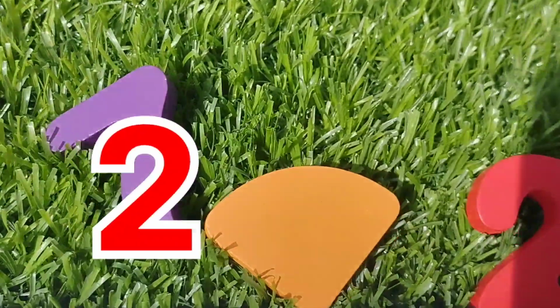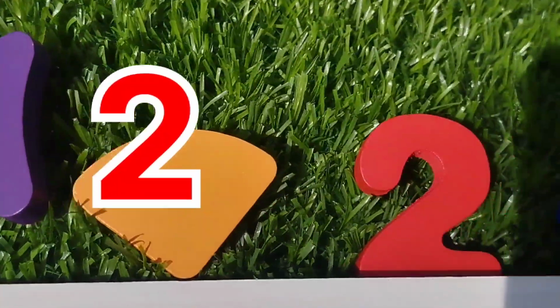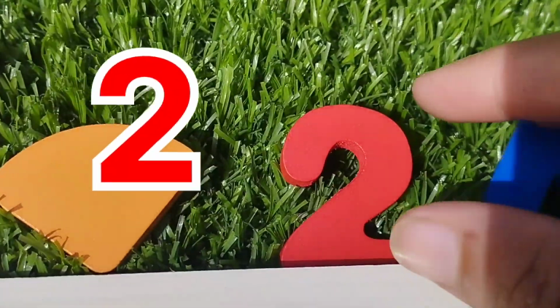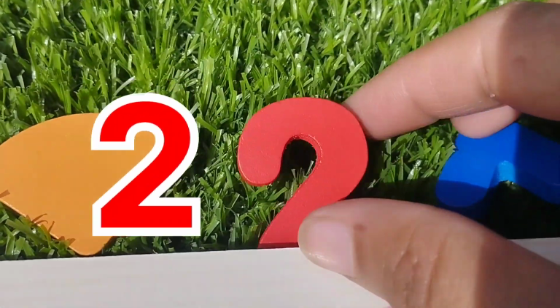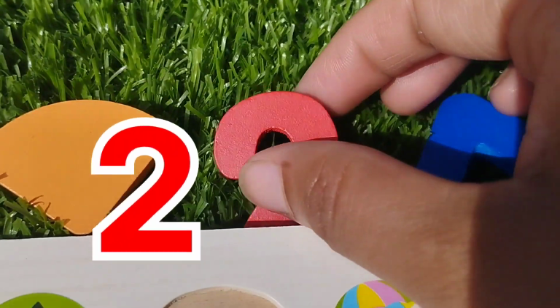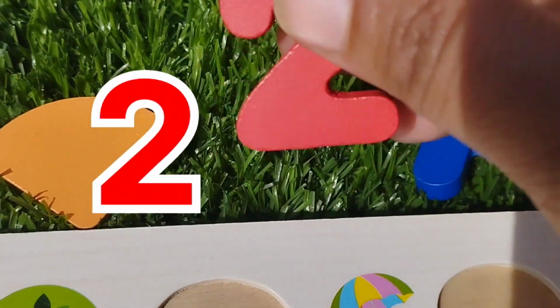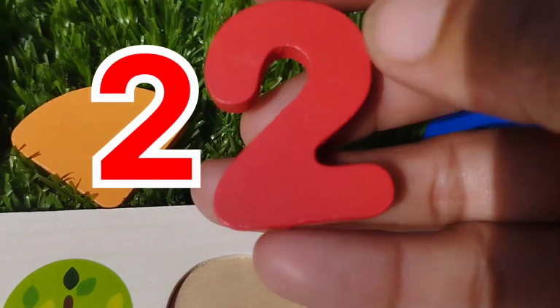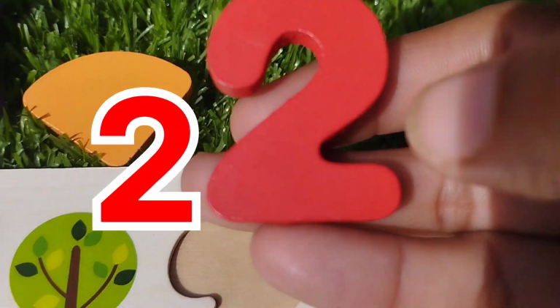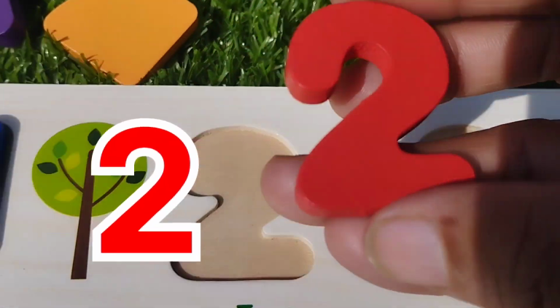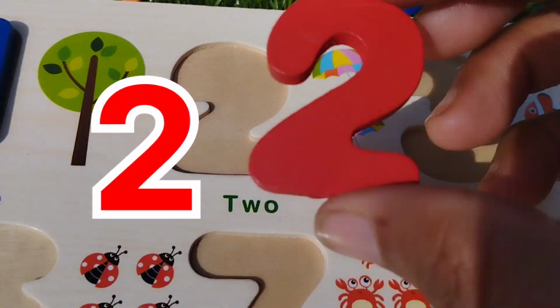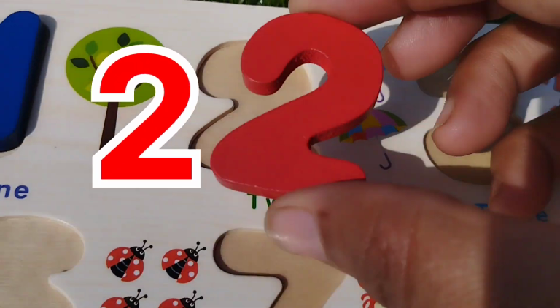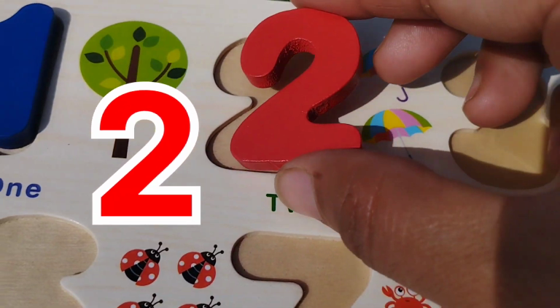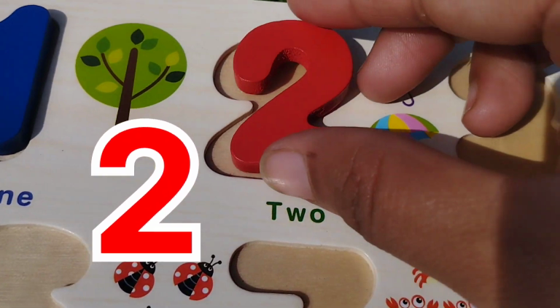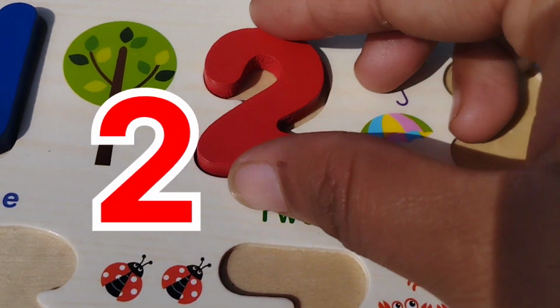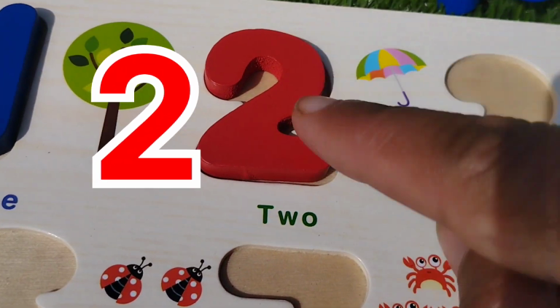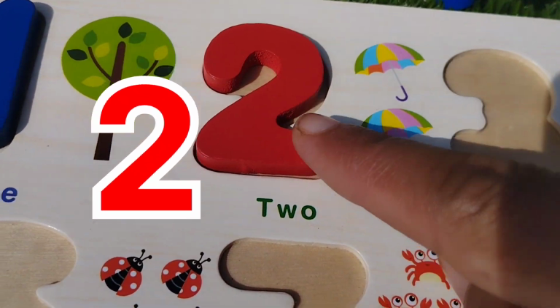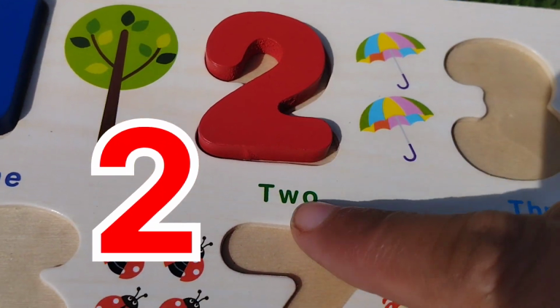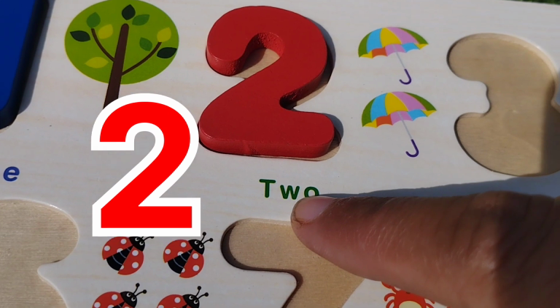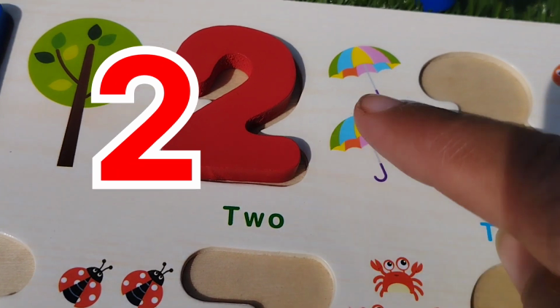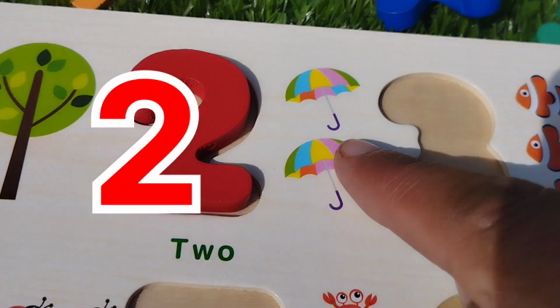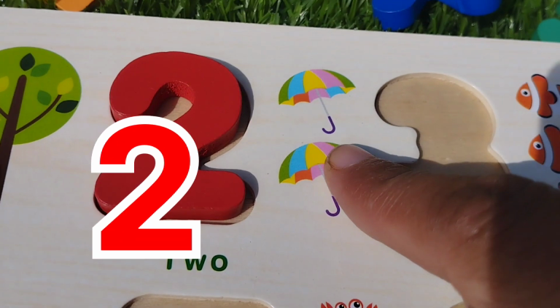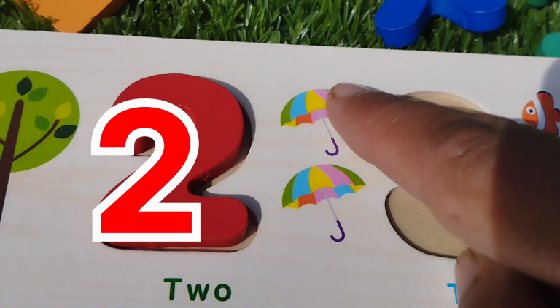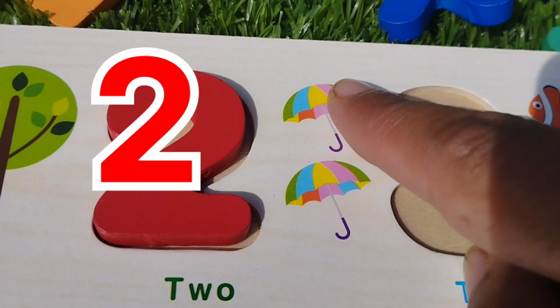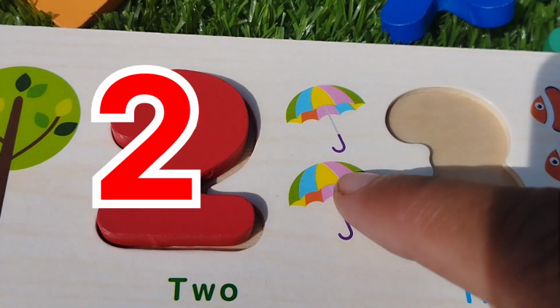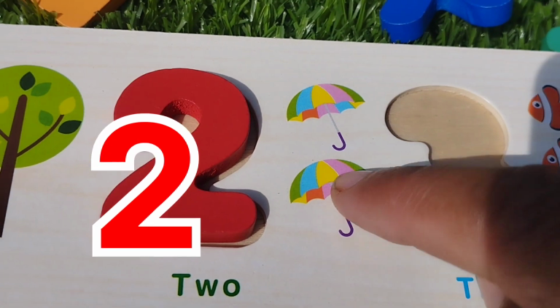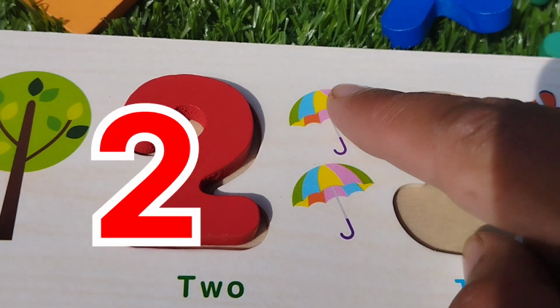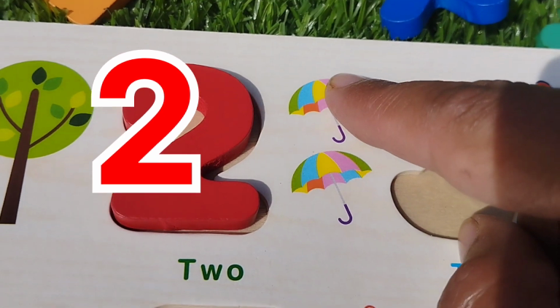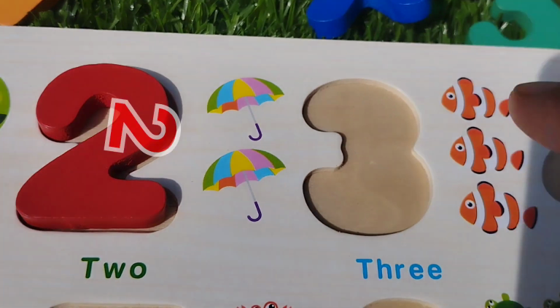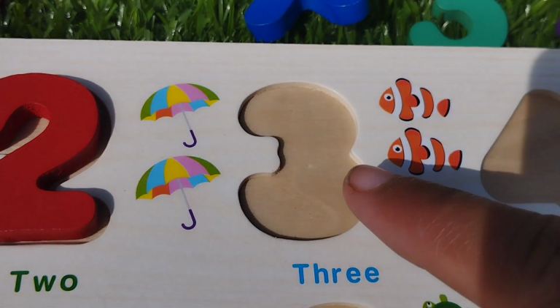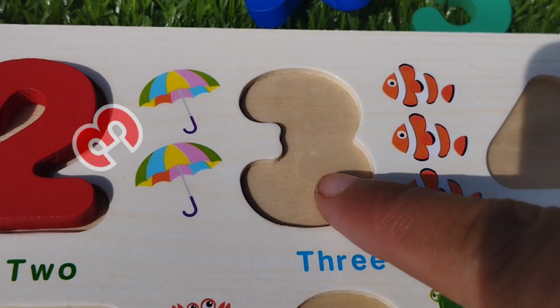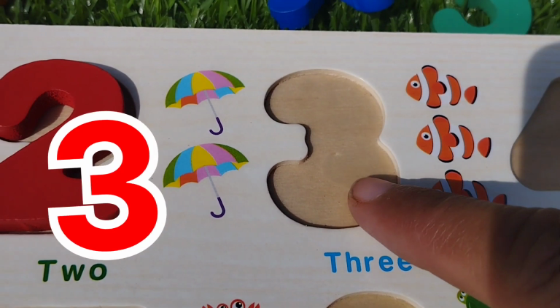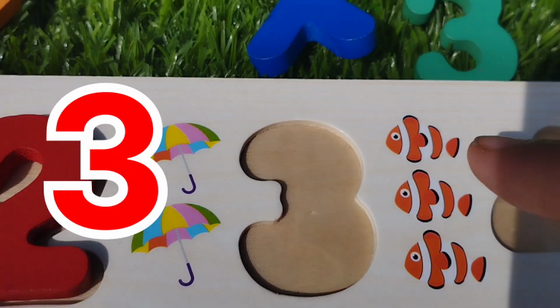The next number is 2. Number 2. 1, 2. Number 2.